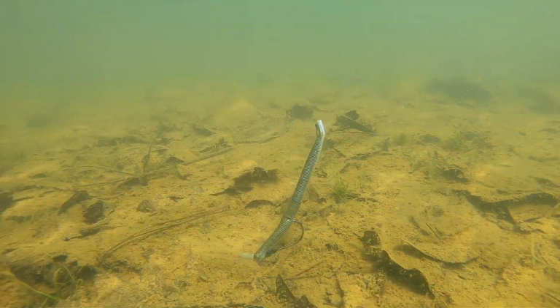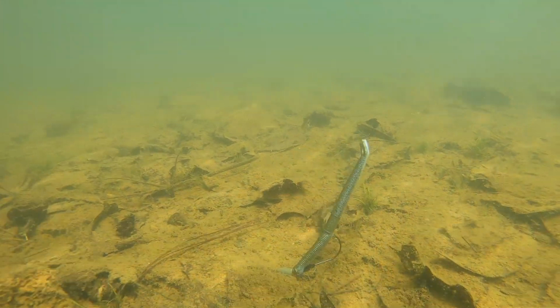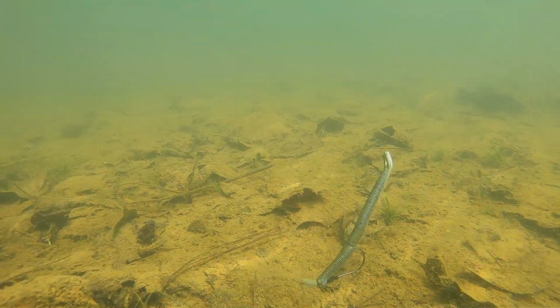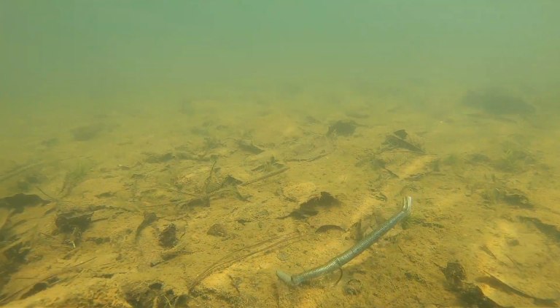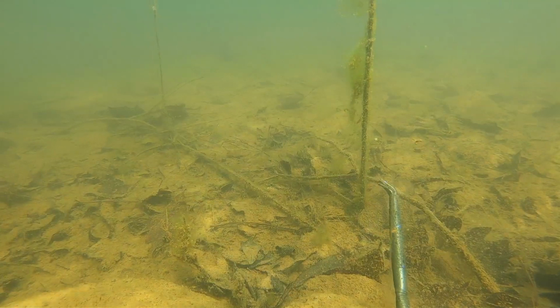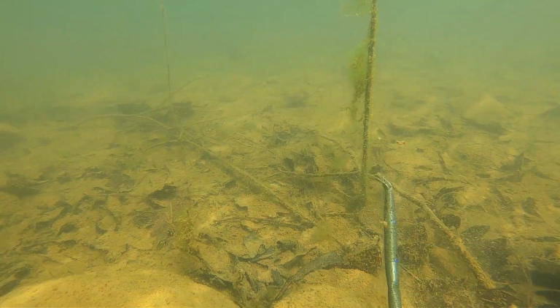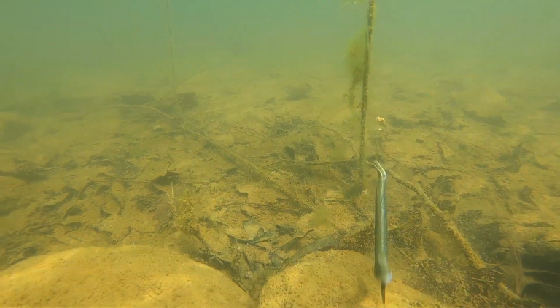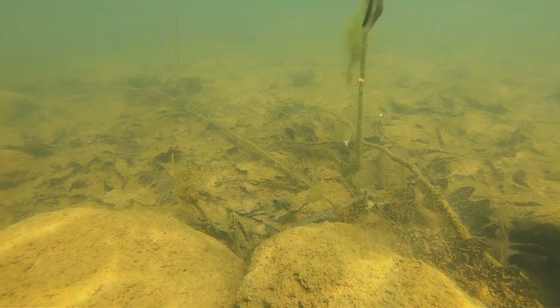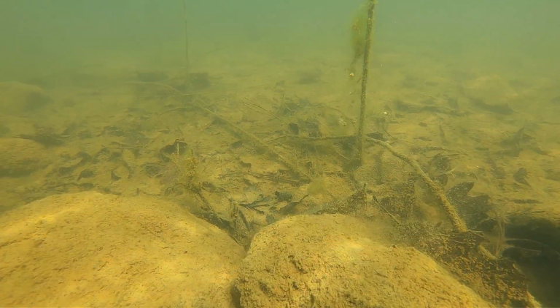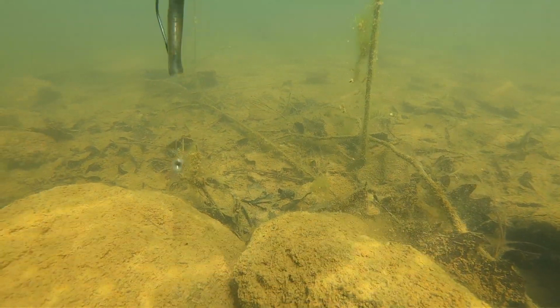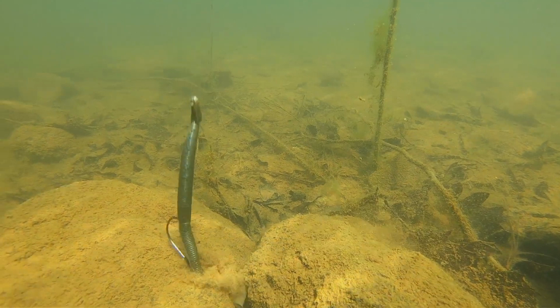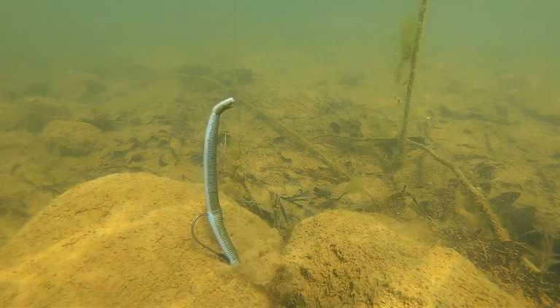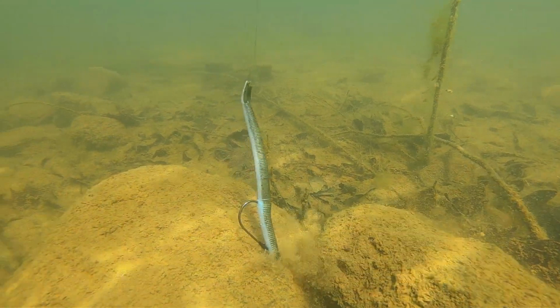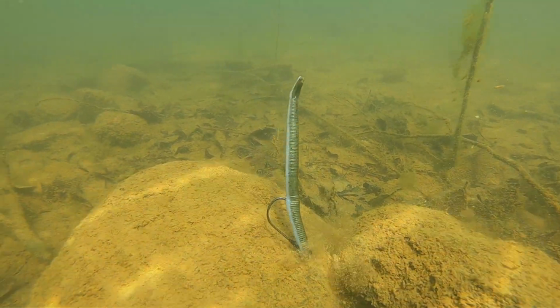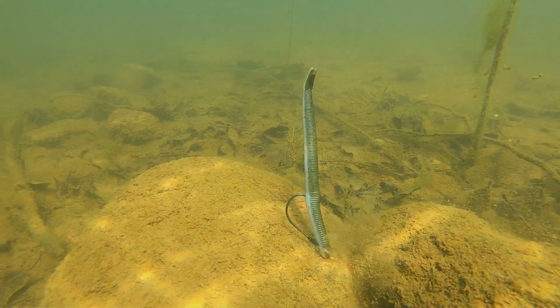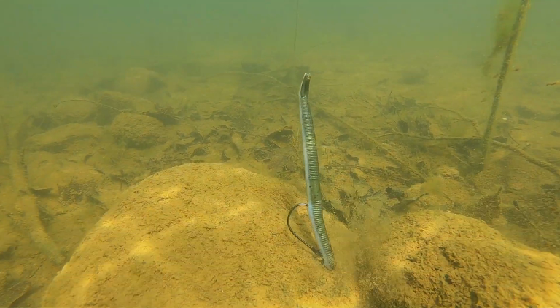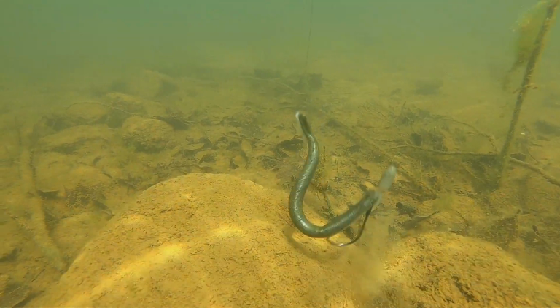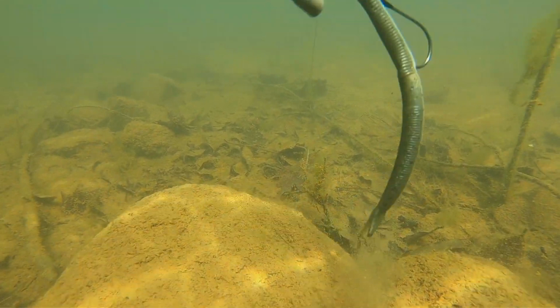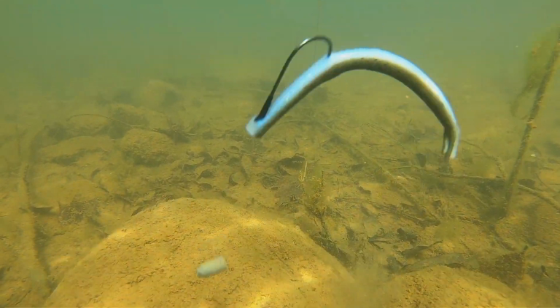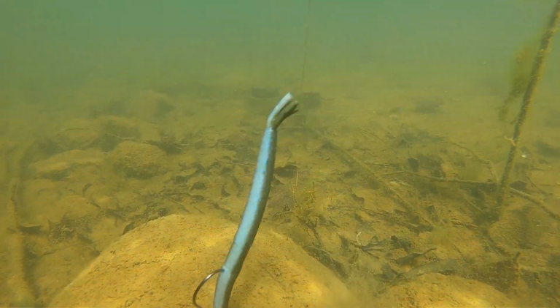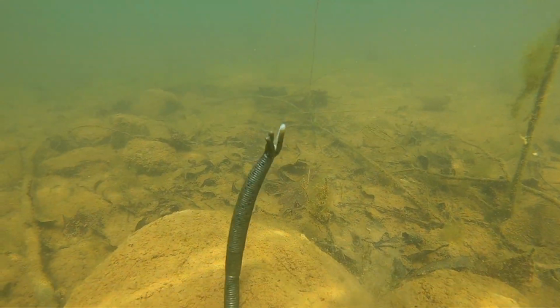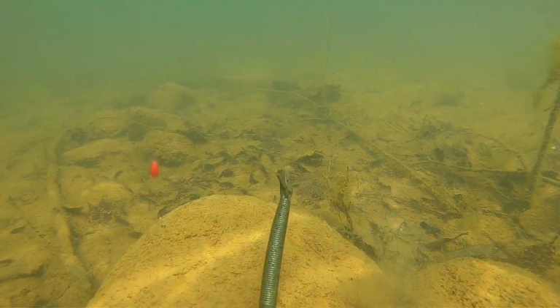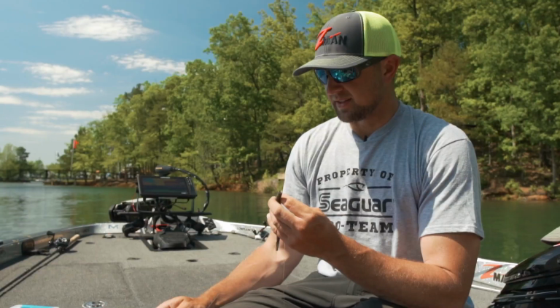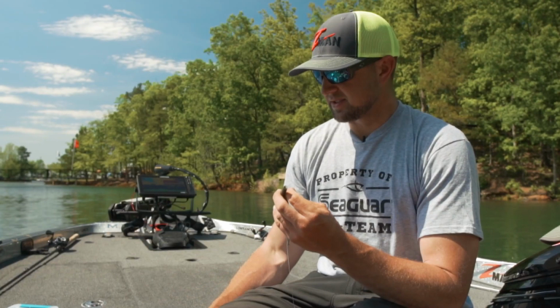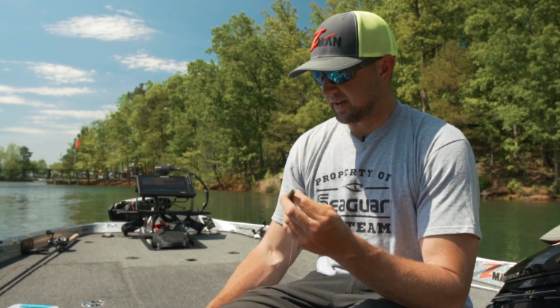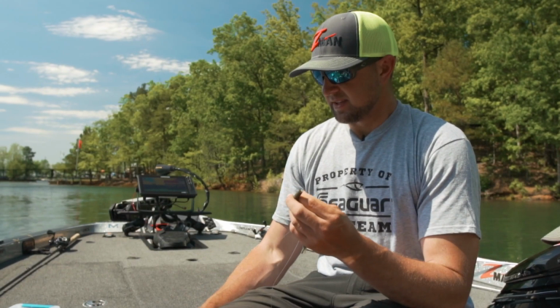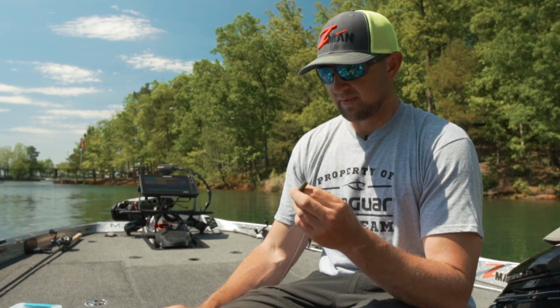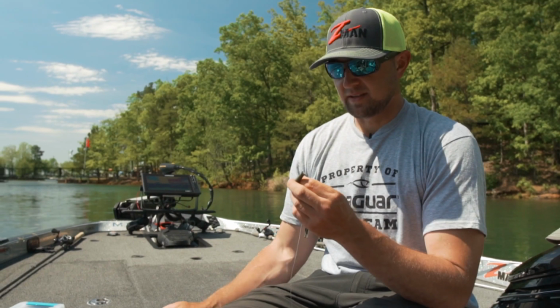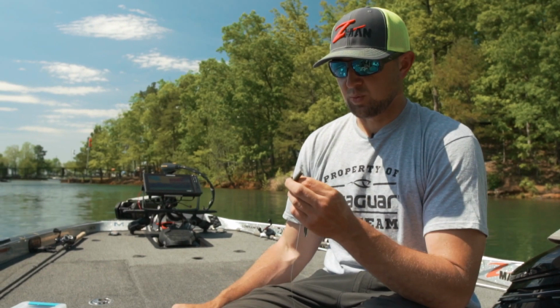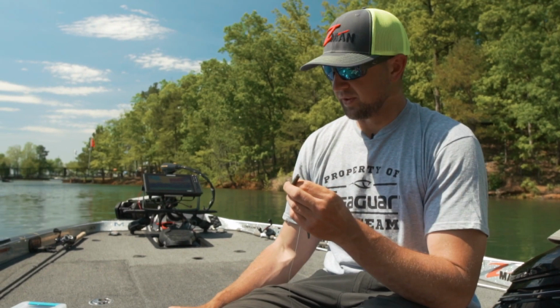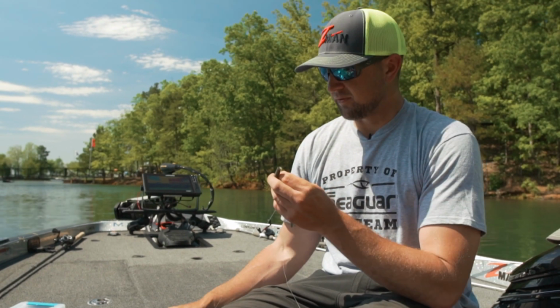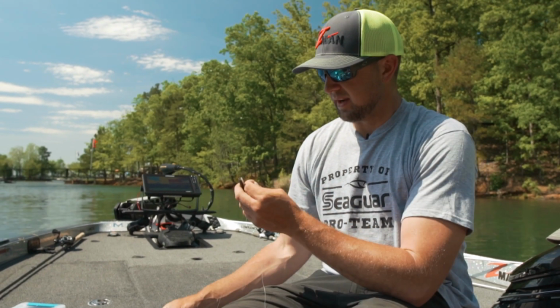Awesome bait, and just like all the other ElaZtech baits, it's going to stand straight up off the bottom. I'm going to show you one little tip when you're rigging this on a Texas rig, something that's worked really good for me.